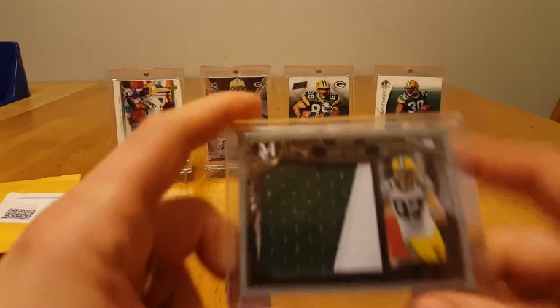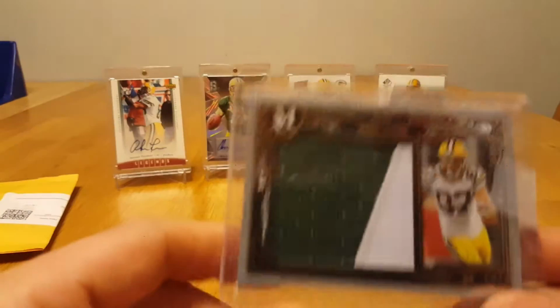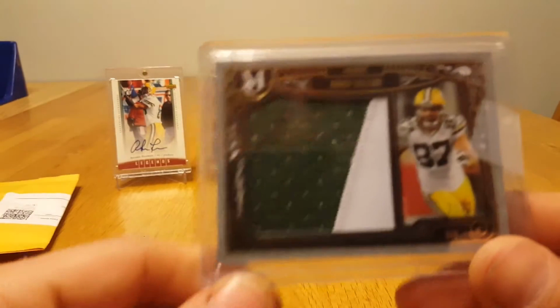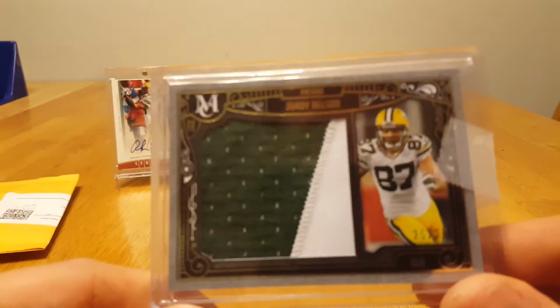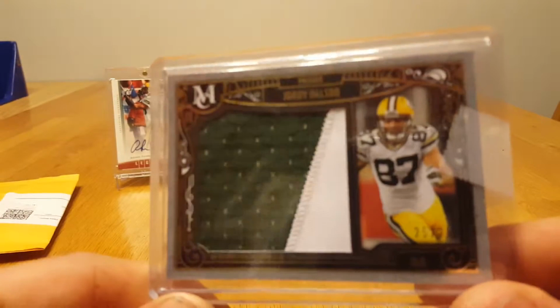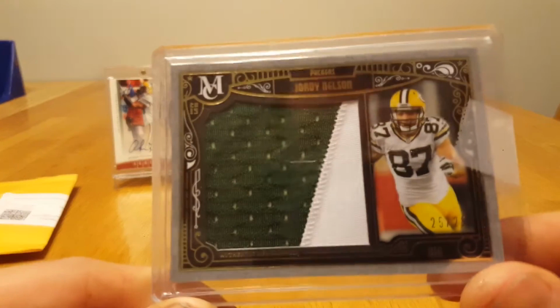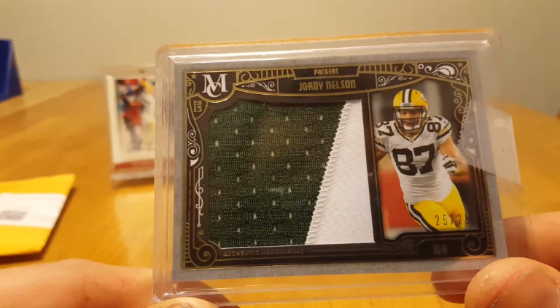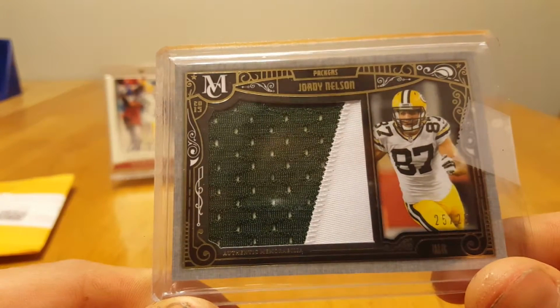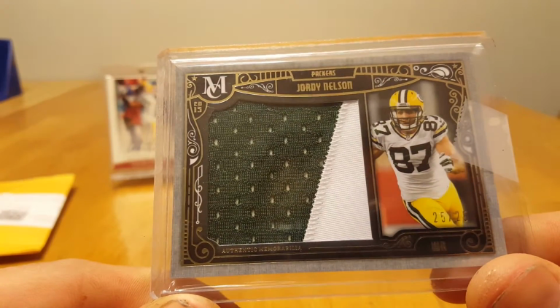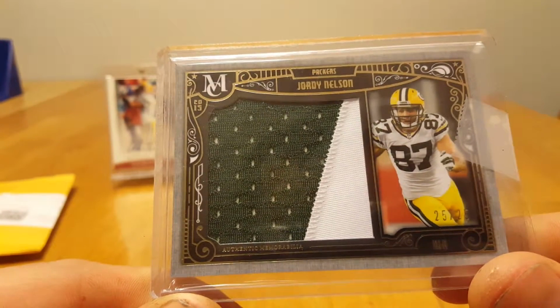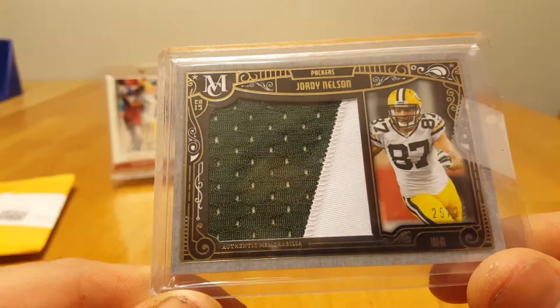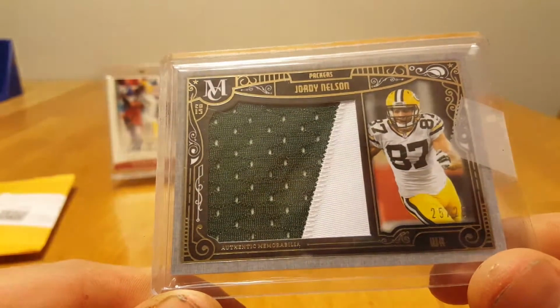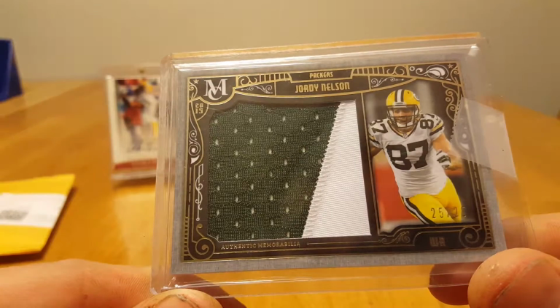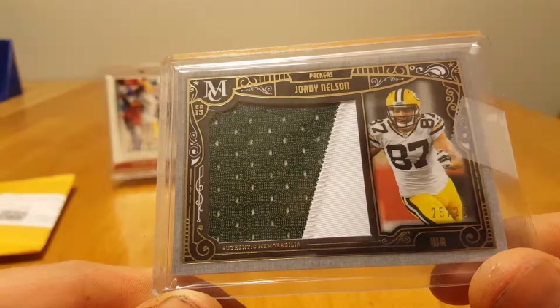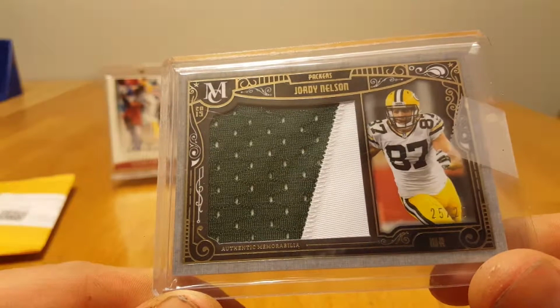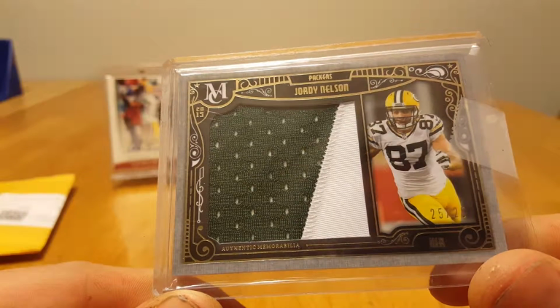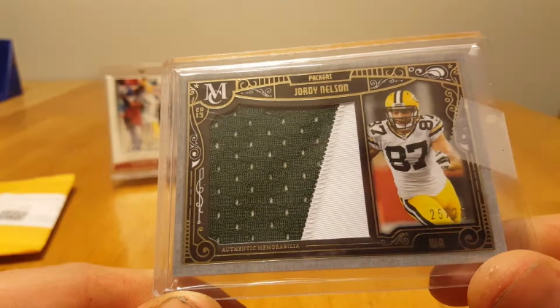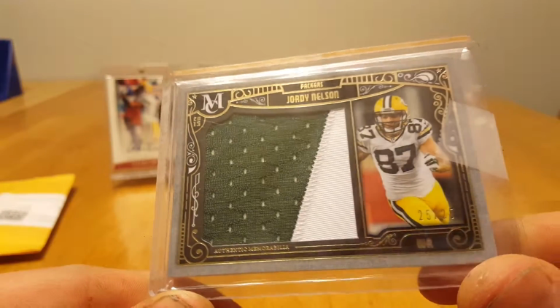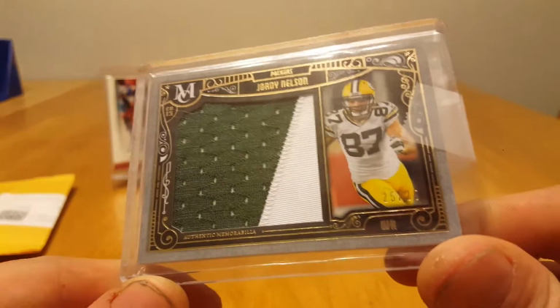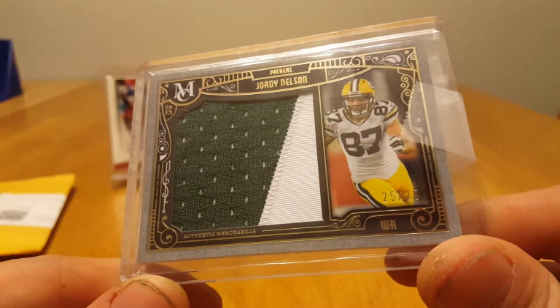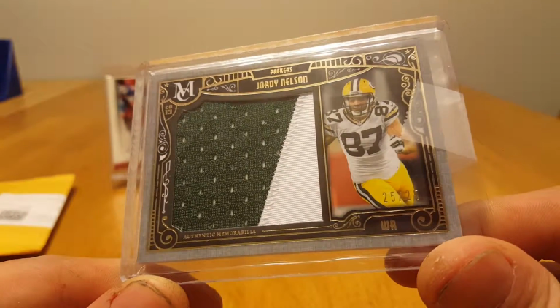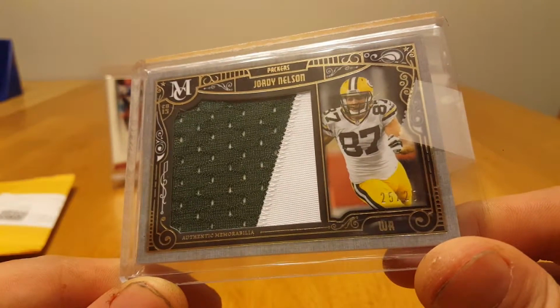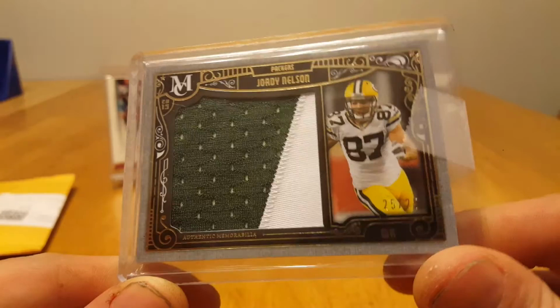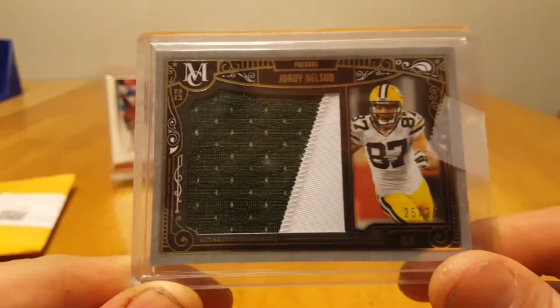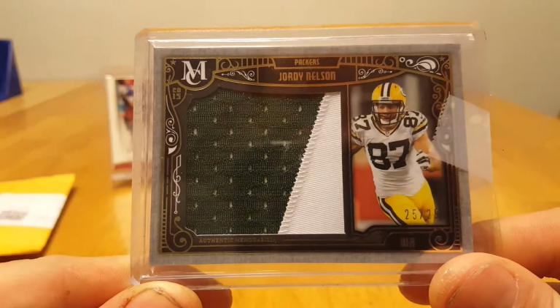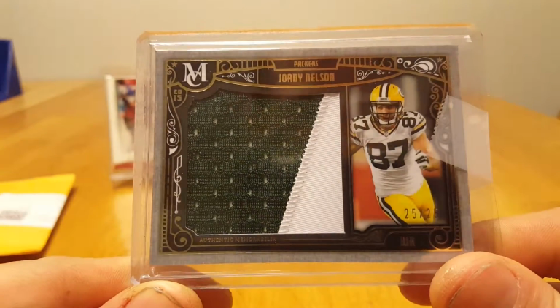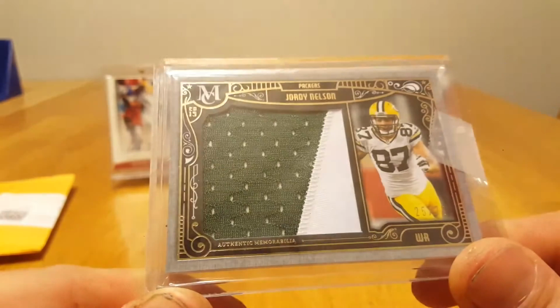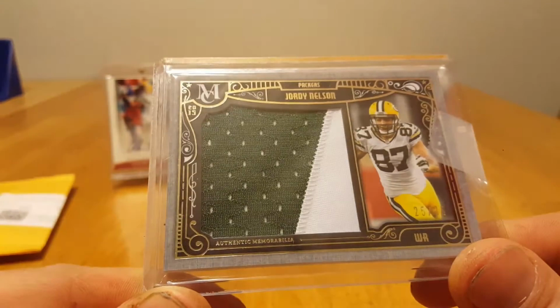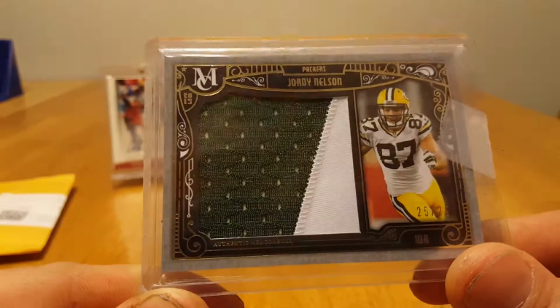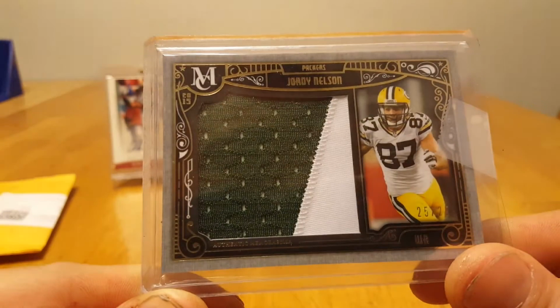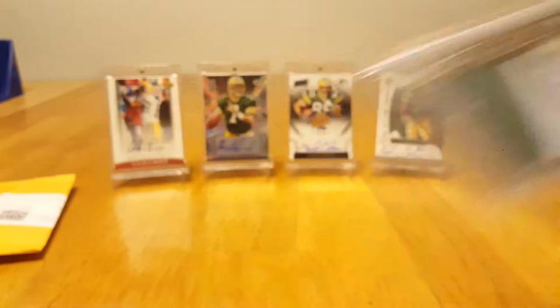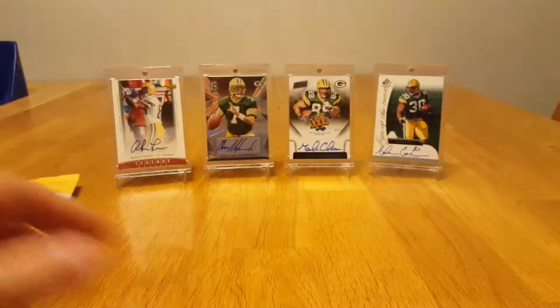Jordy Nelson — it's a patch out of 2015 Museum, numbered 25 of 25. Pretty sweet, nice looking patch.